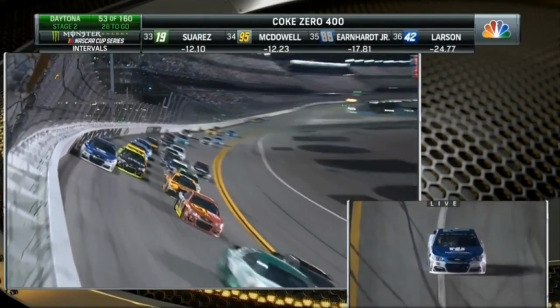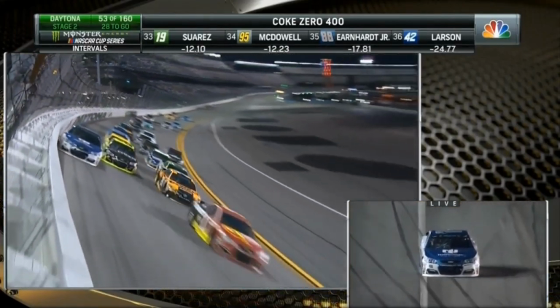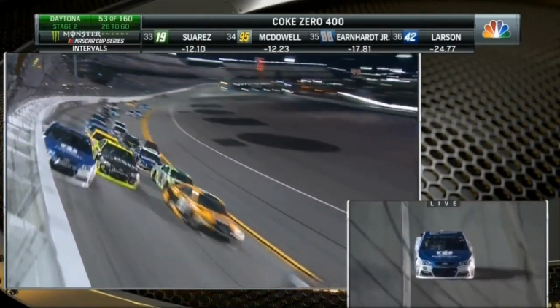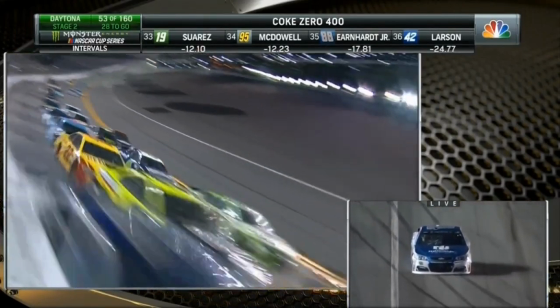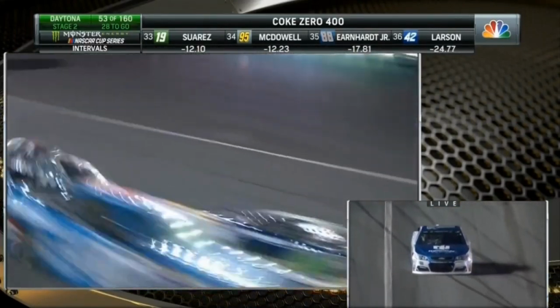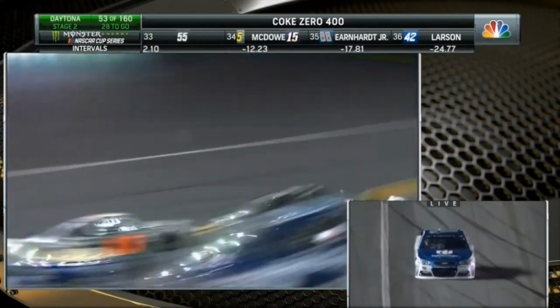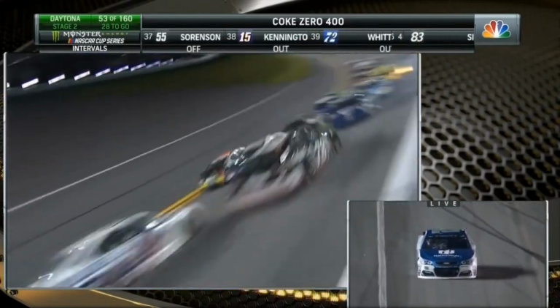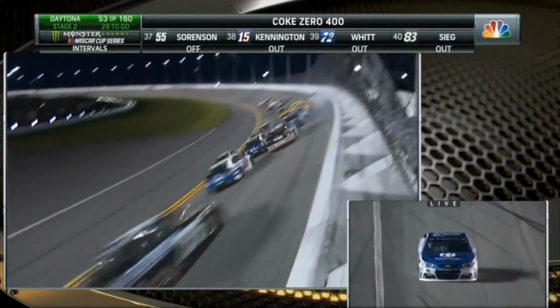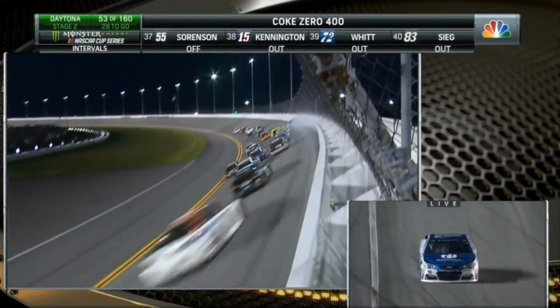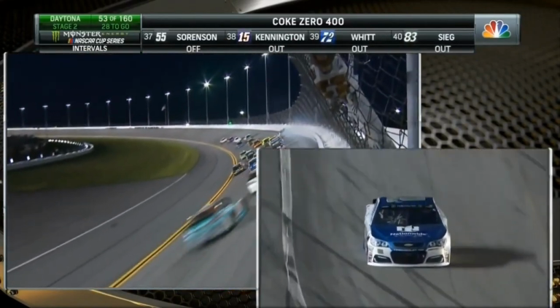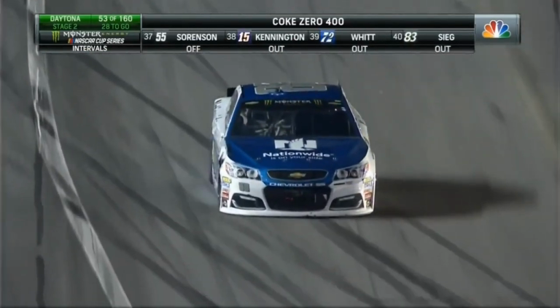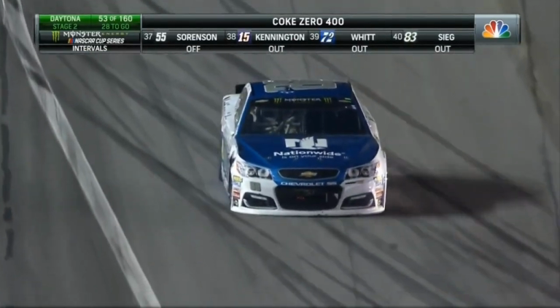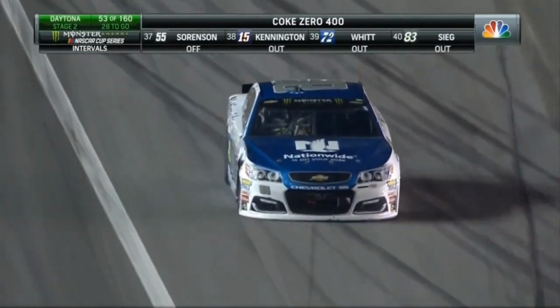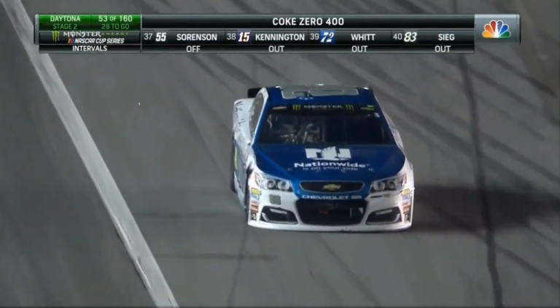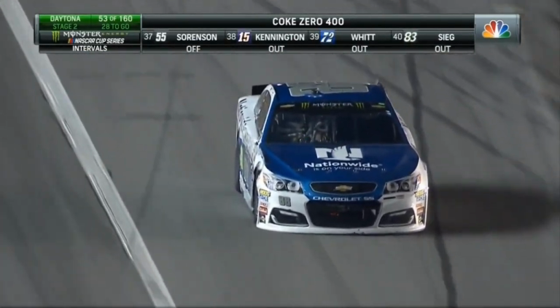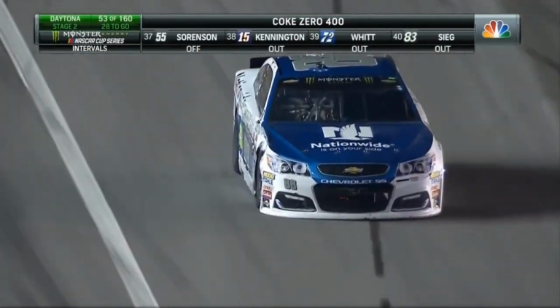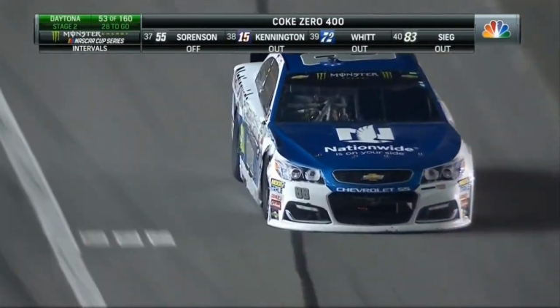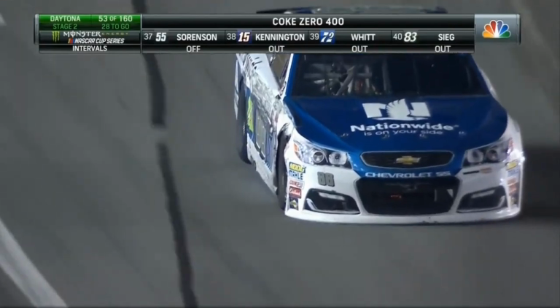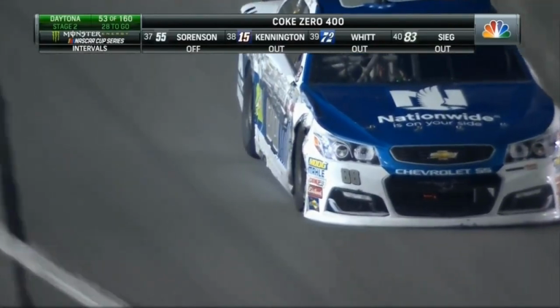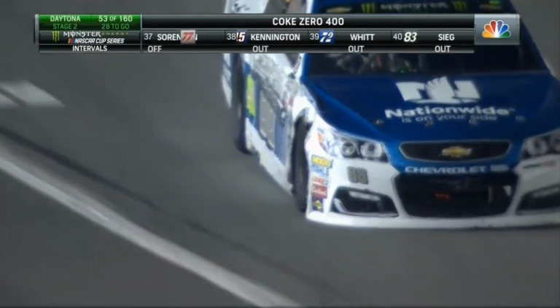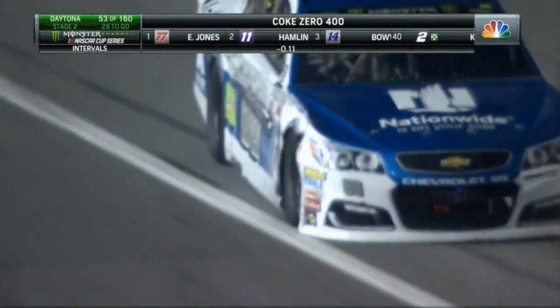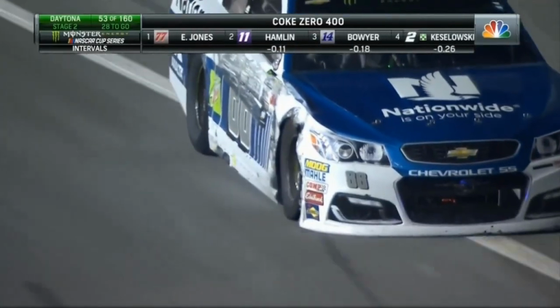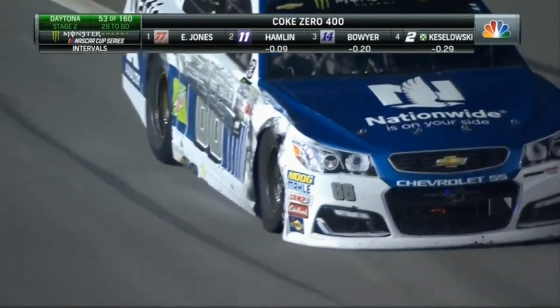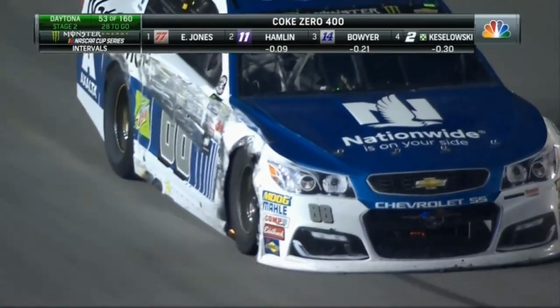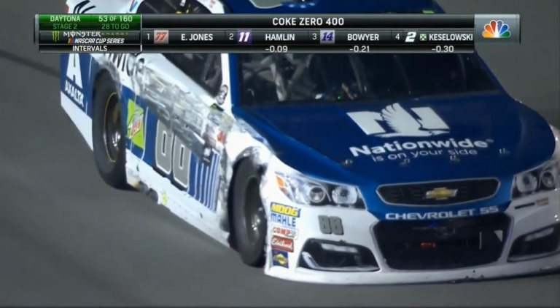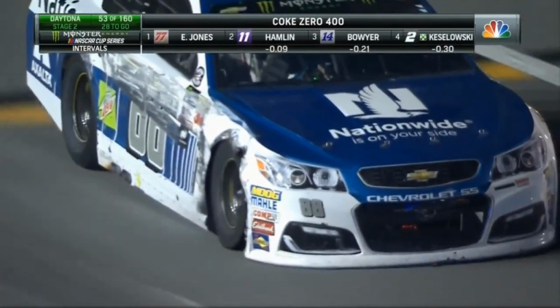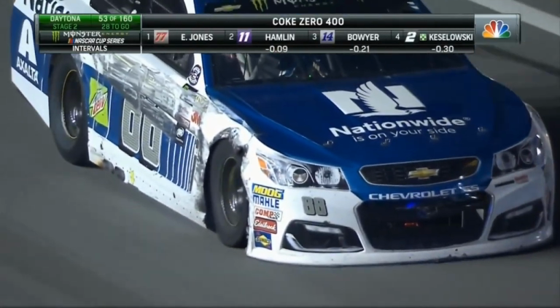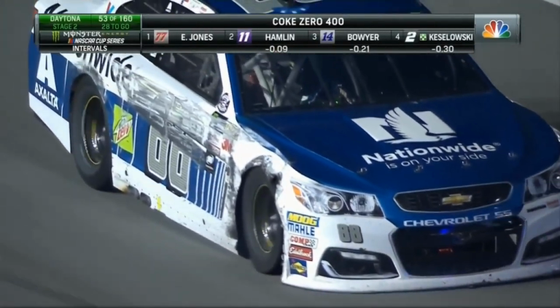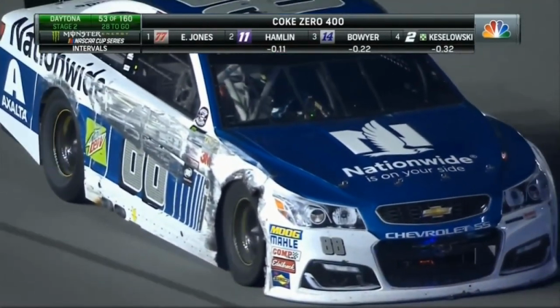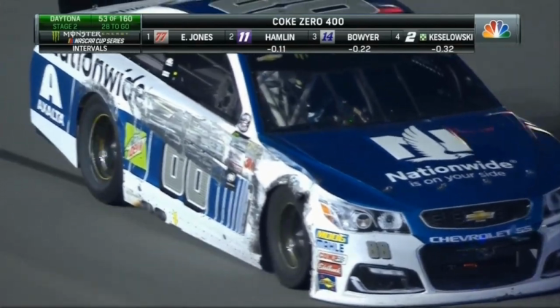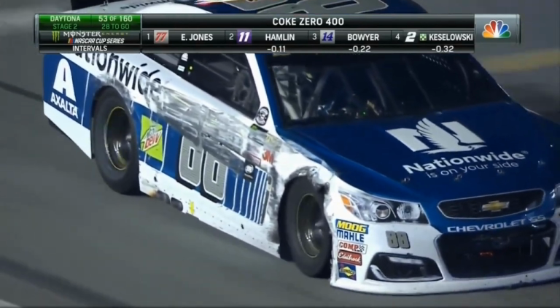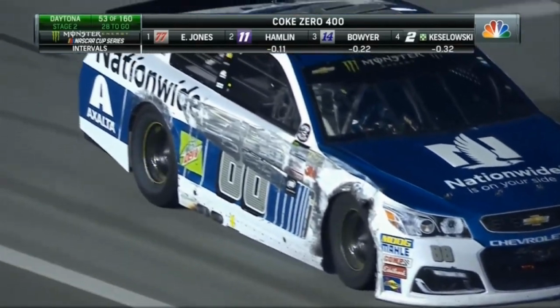Dale Jr. is coming to pit road. Kyle Larson also on pit road right now. And there's a lot of damage on the 88 — a lot of aerodynamic damage. The fender's pushed in, the tire's flat, and more importantly, he's just continuing to lose time relative to the field.